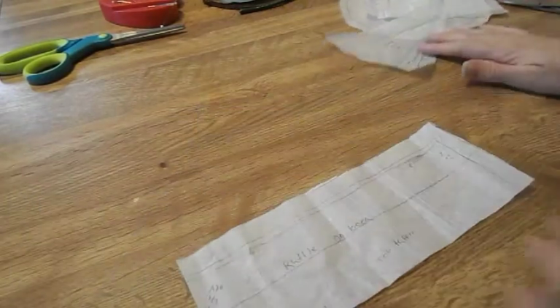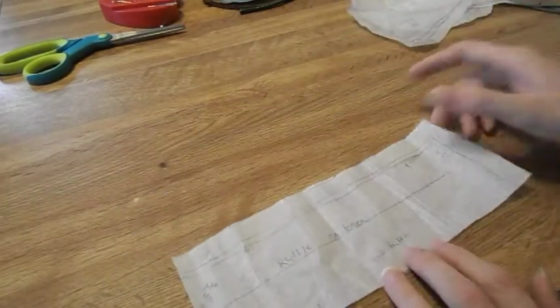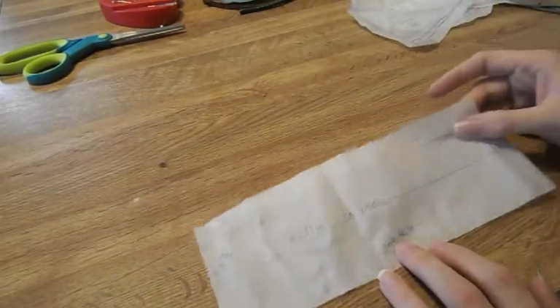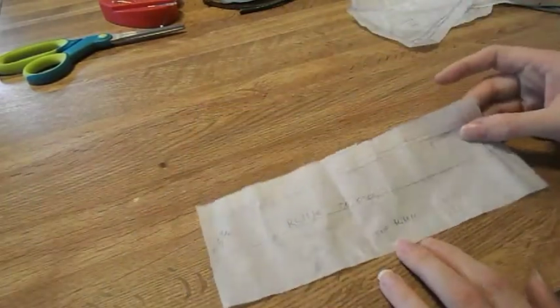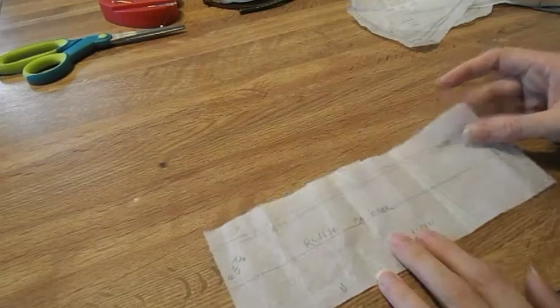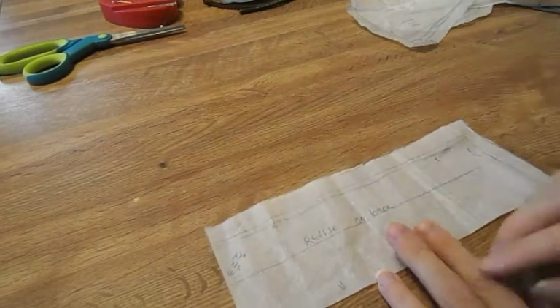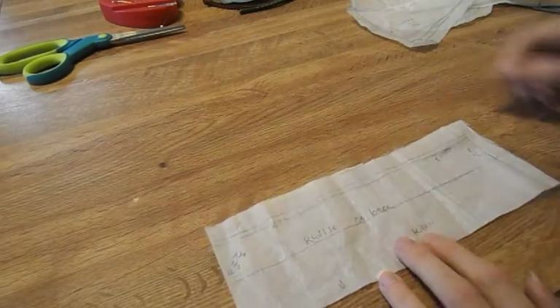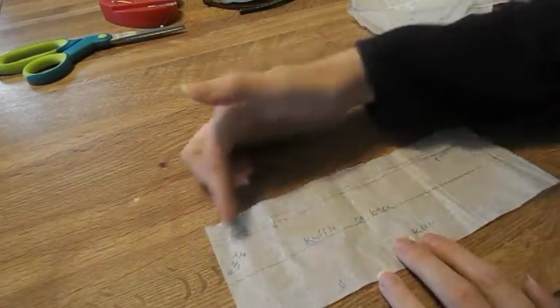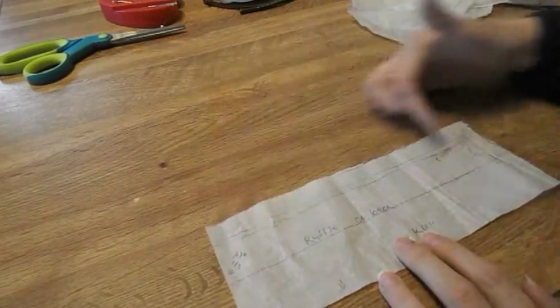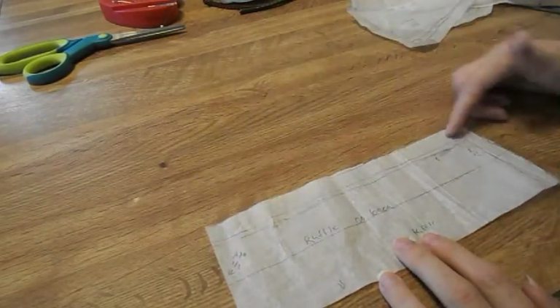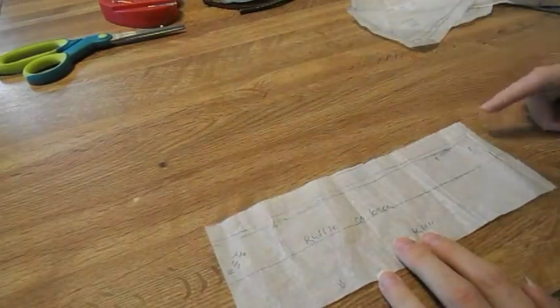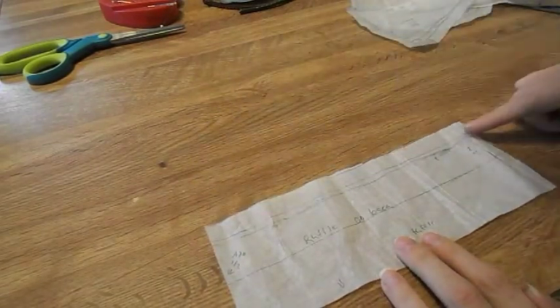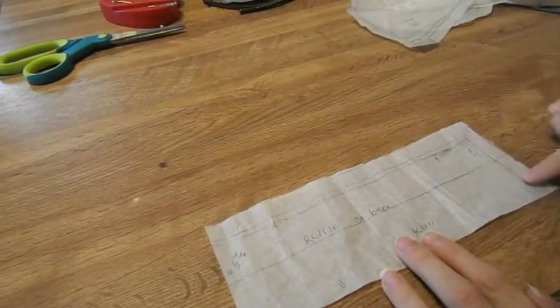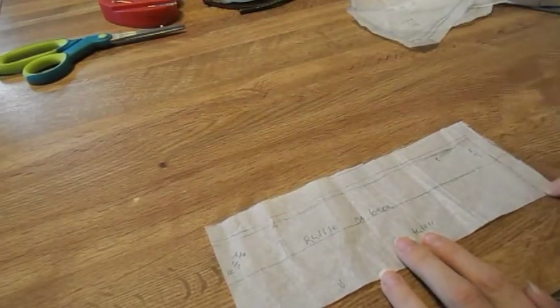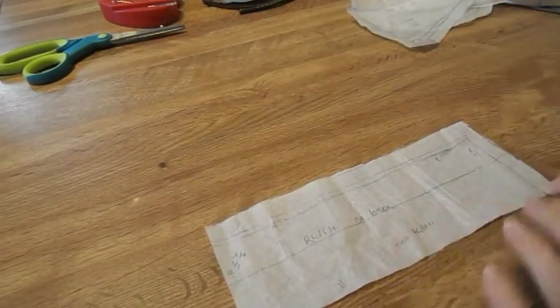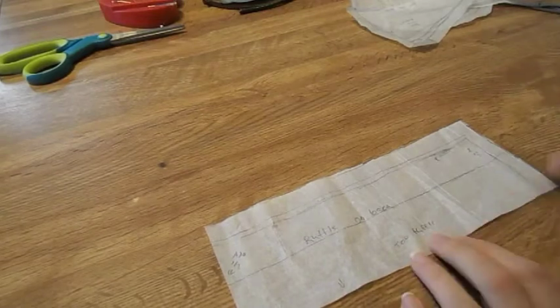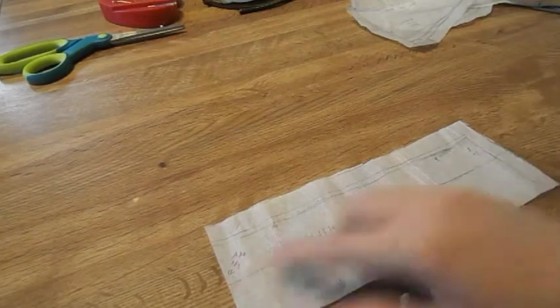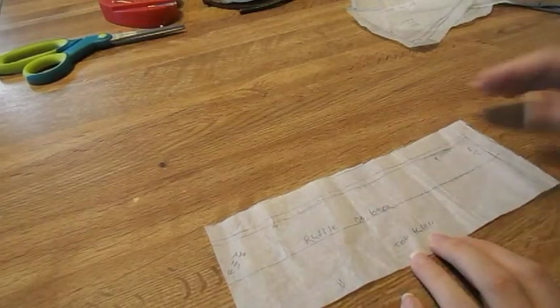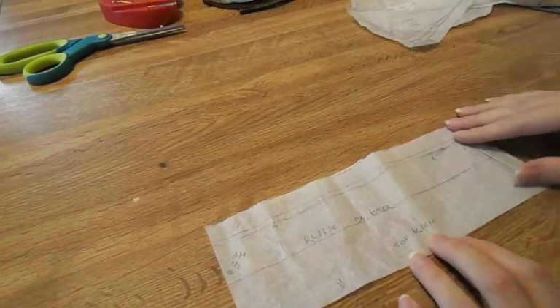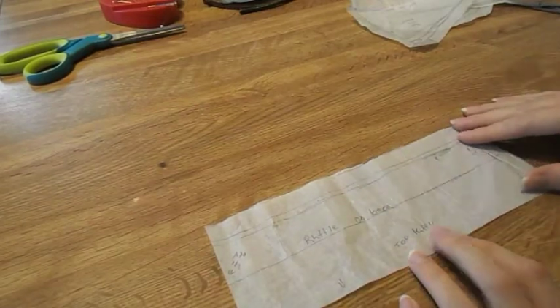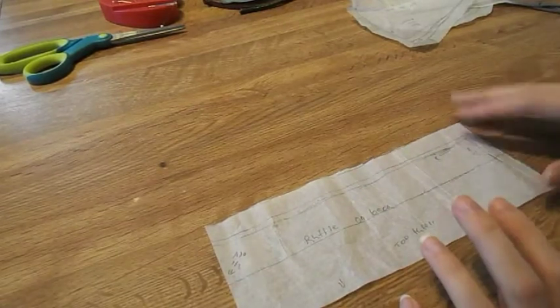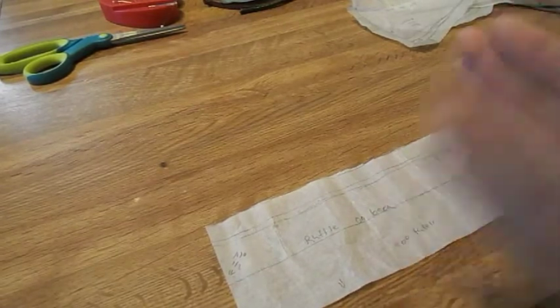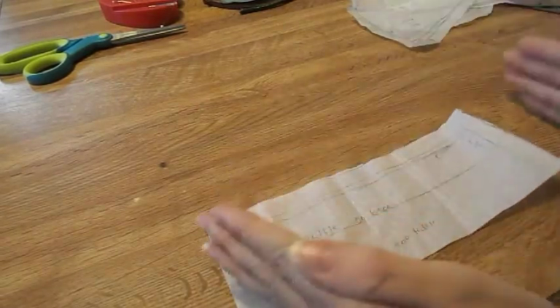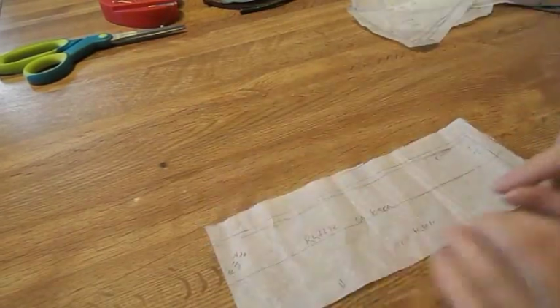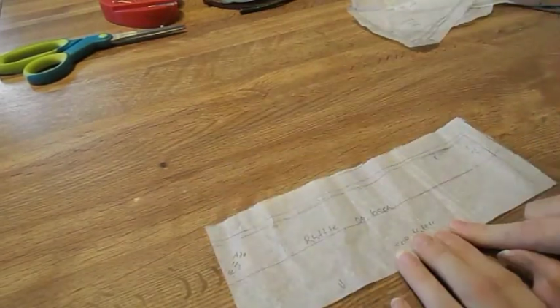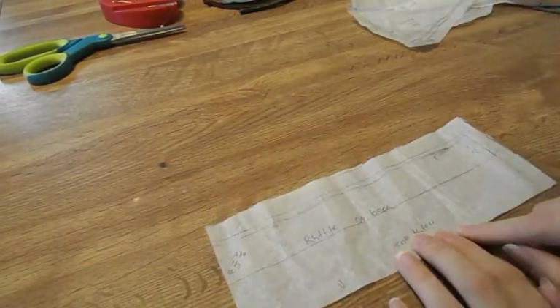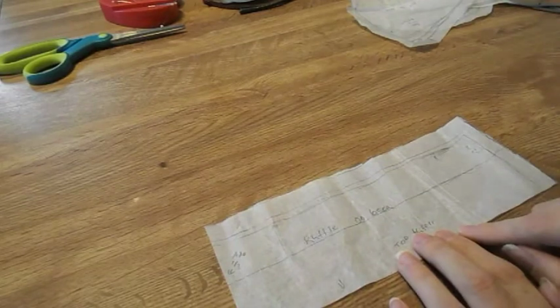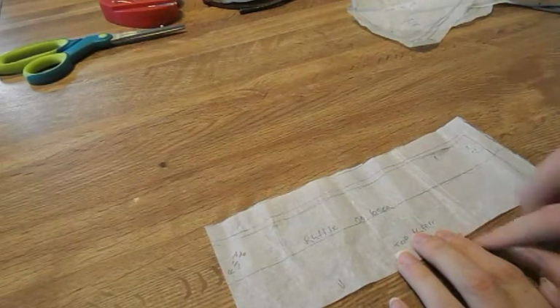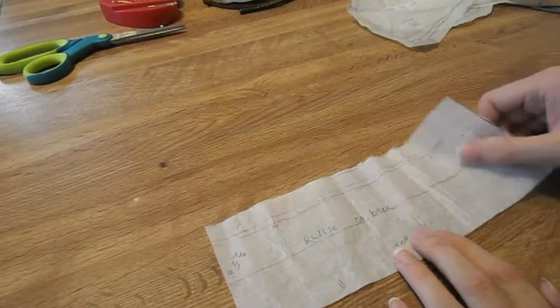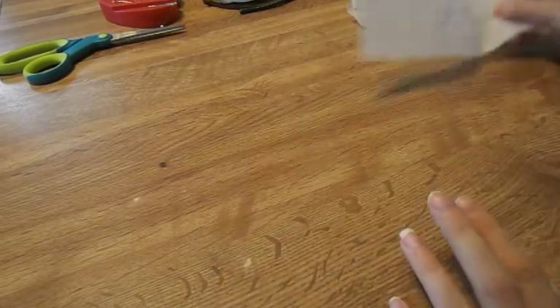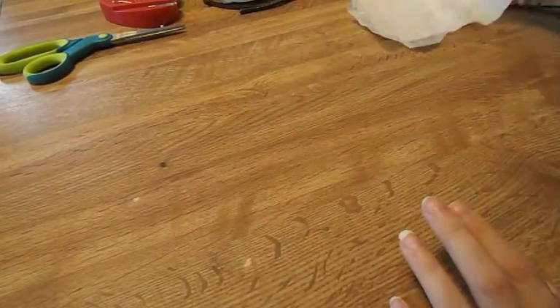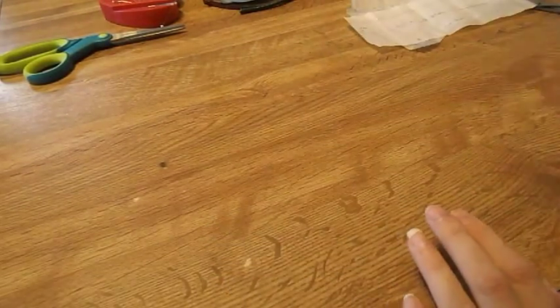For your ruffle, you're going to have an eight-inch by two or three inches. This whole piece is the back side for your cake, and this is the top part for your cake. So let's cut out our pieces.